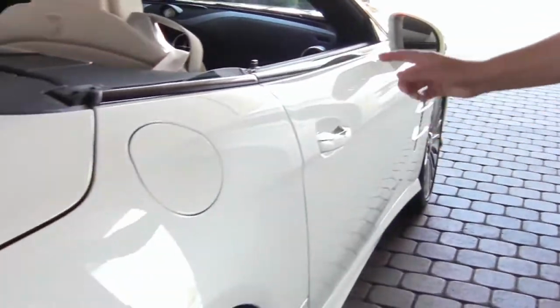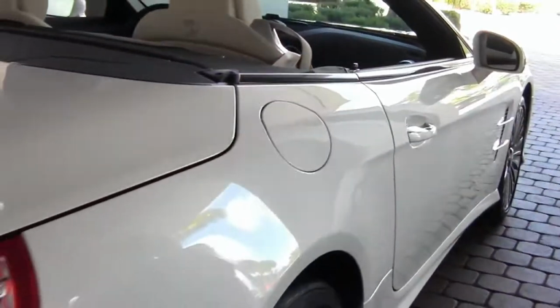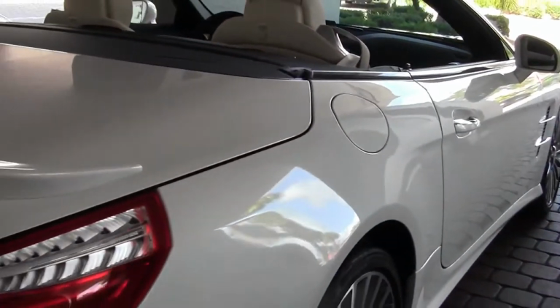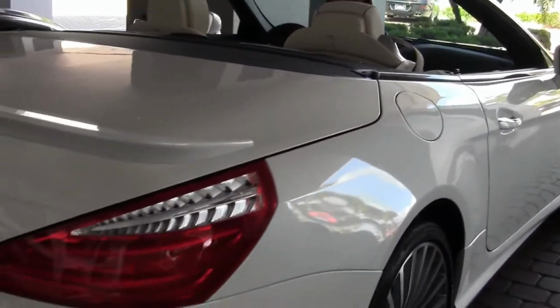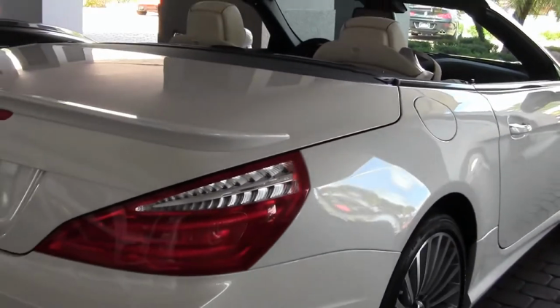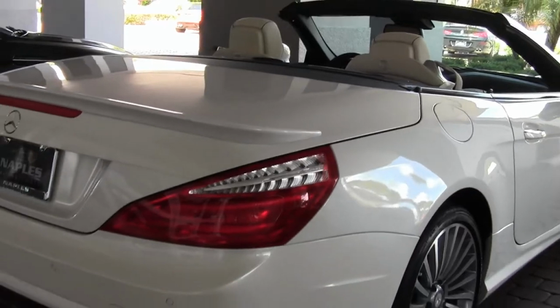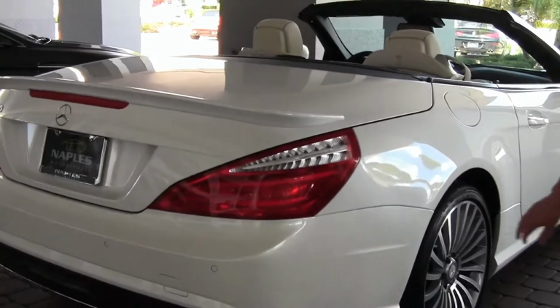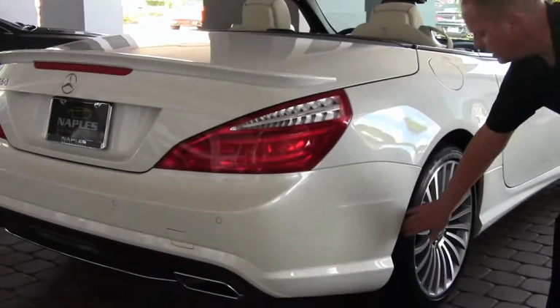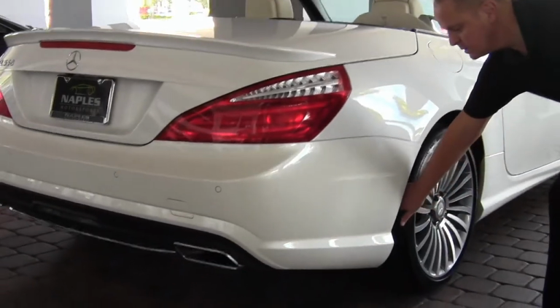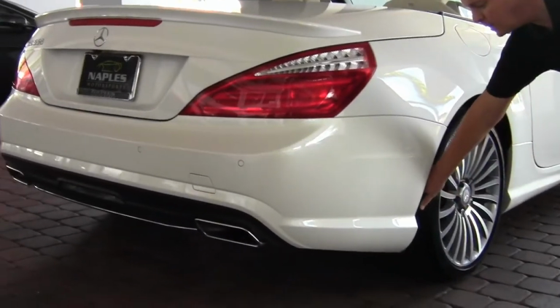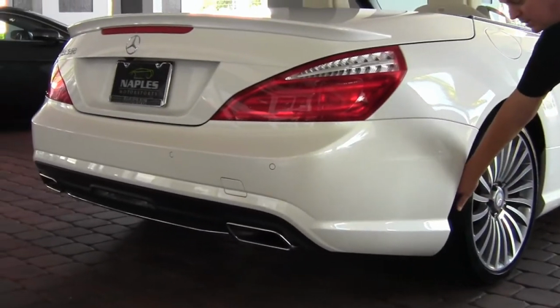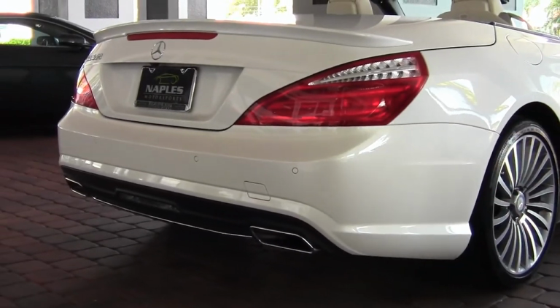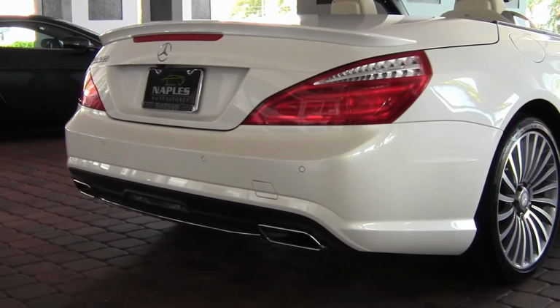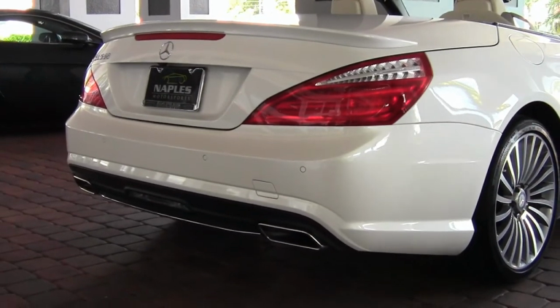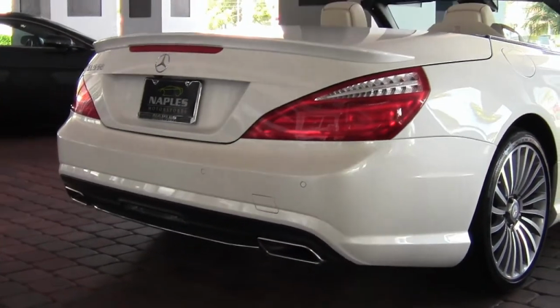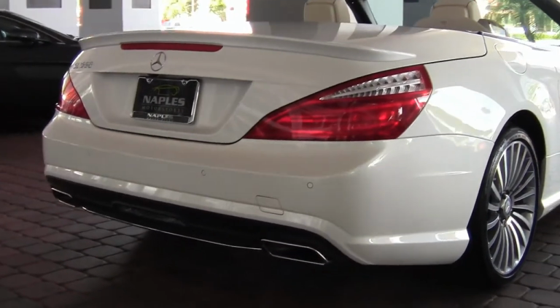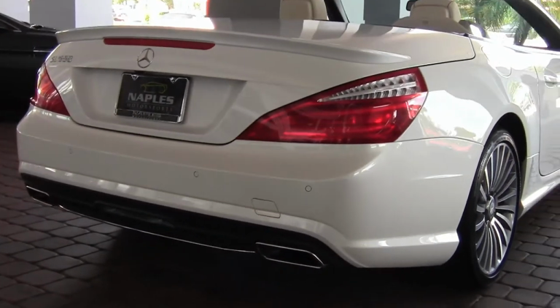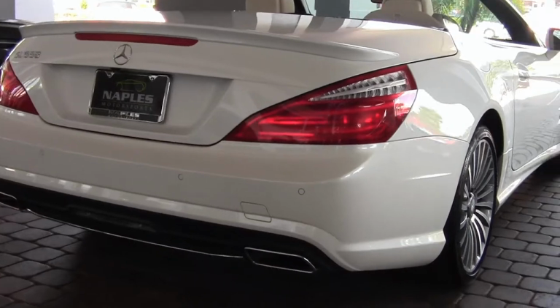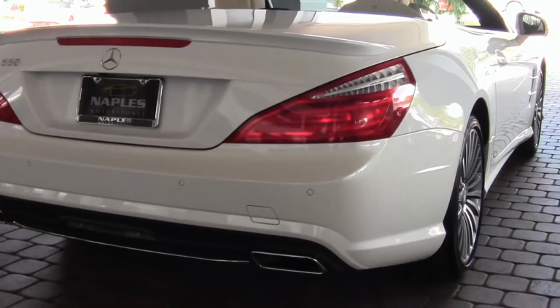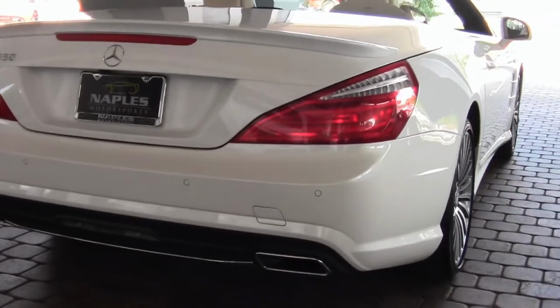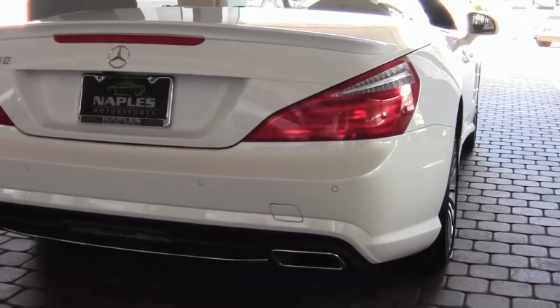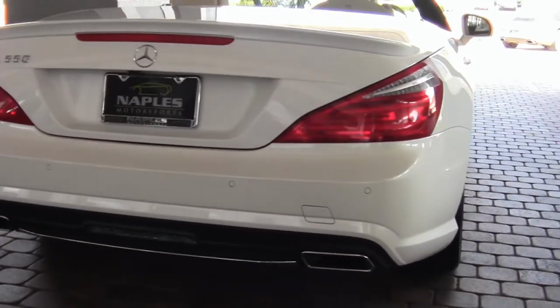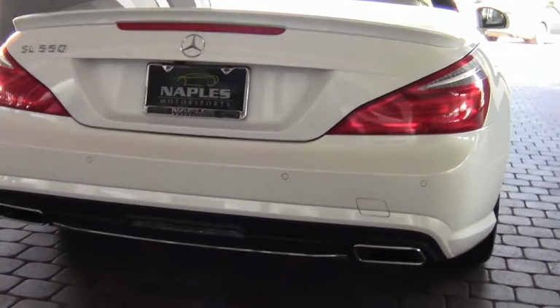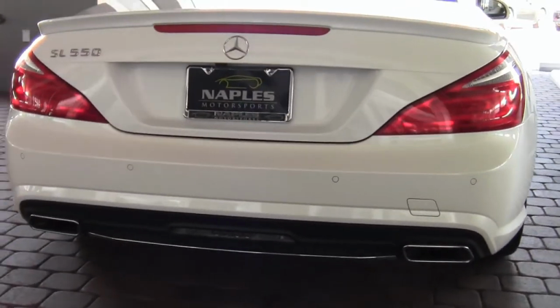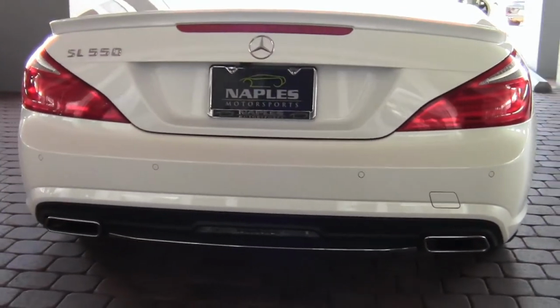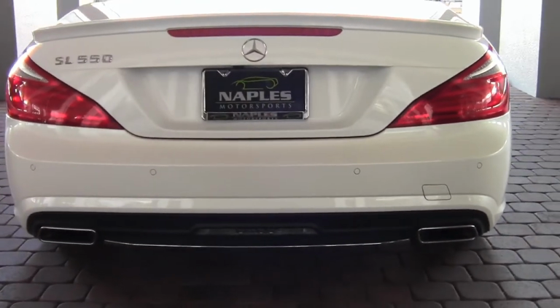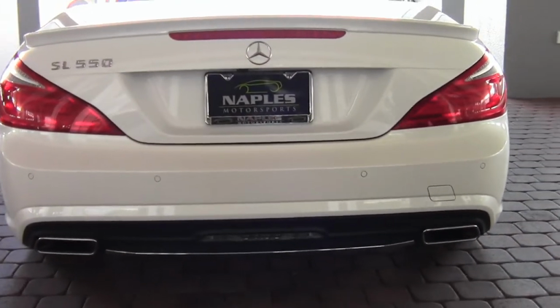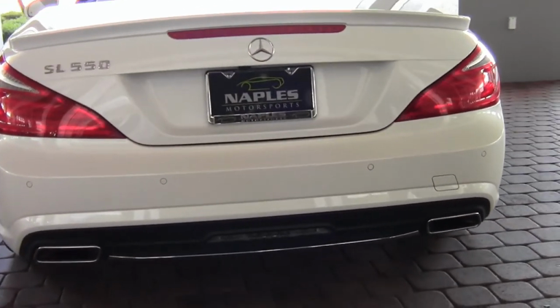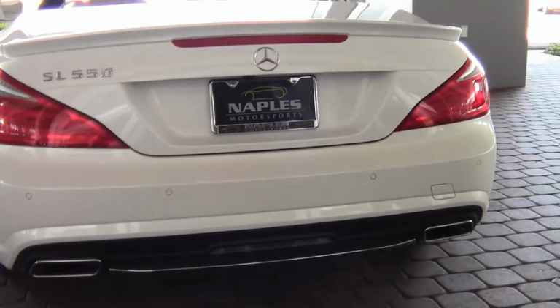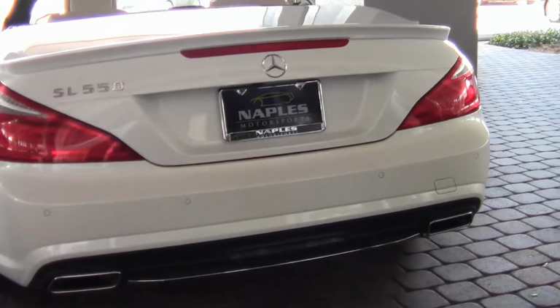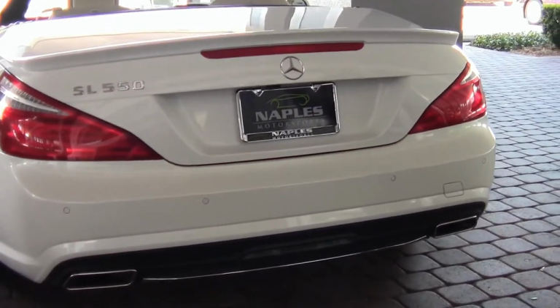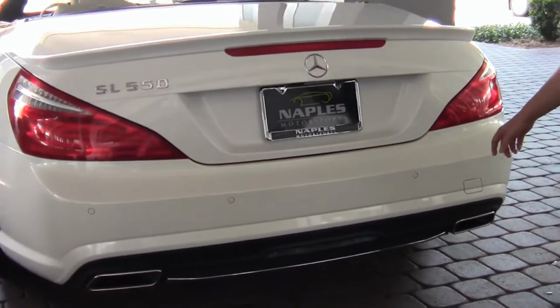Rear quarters are in great shape. Tires have tons and tons of tread left on them — with only 5,000 miles, it's exactly what you'd expect. Moving around to the back side of the car, no little bruises back here.